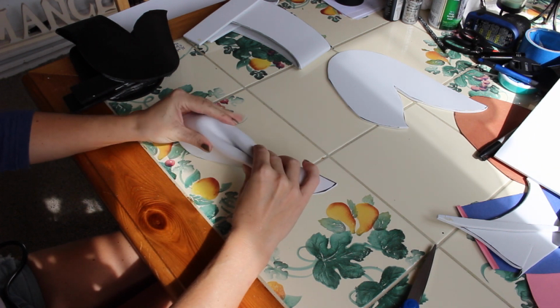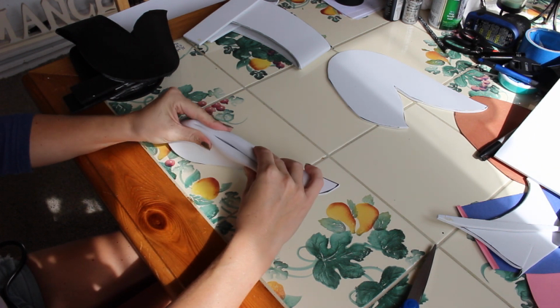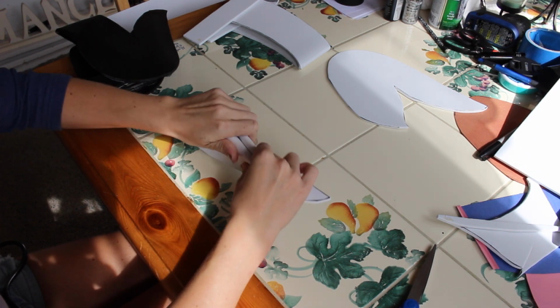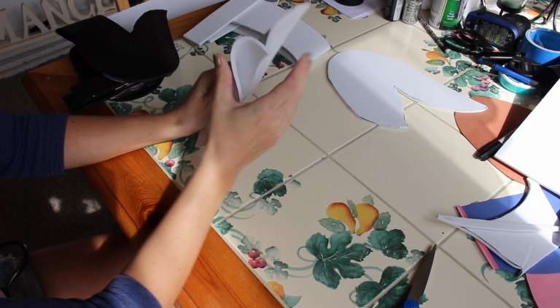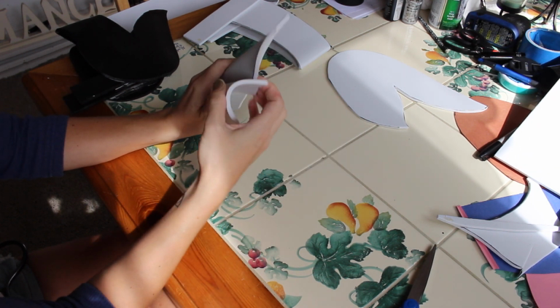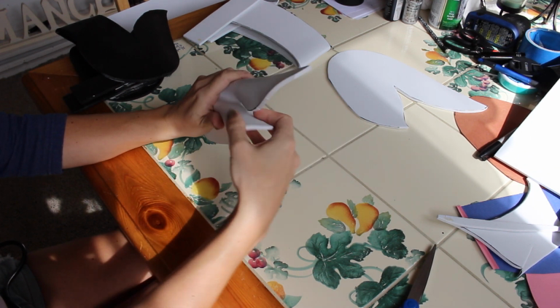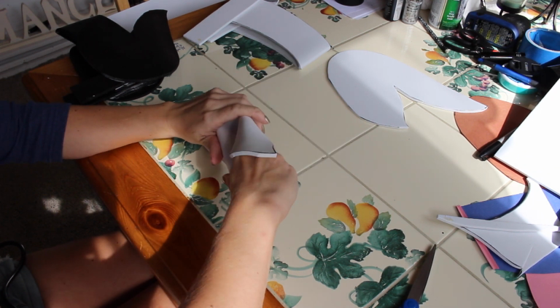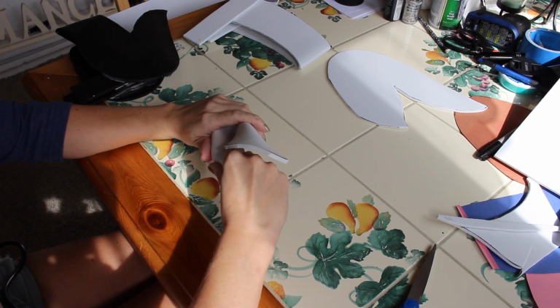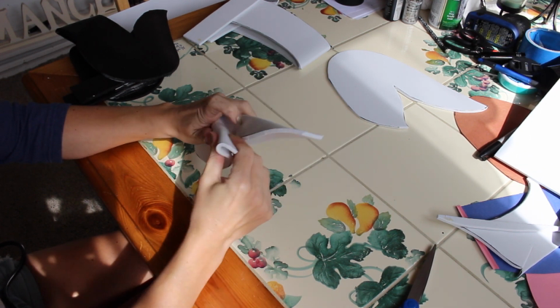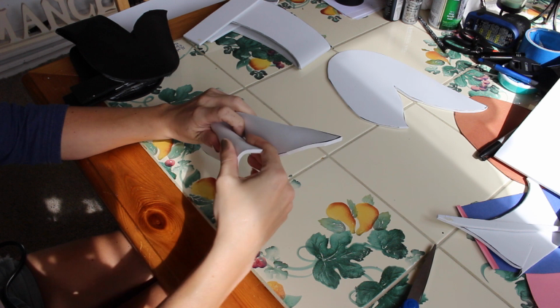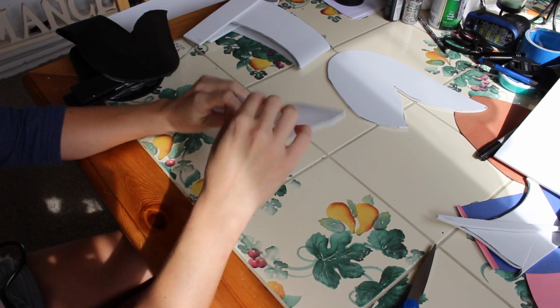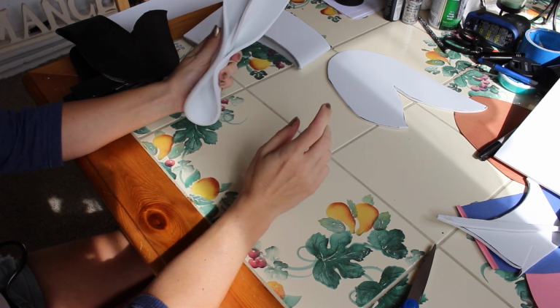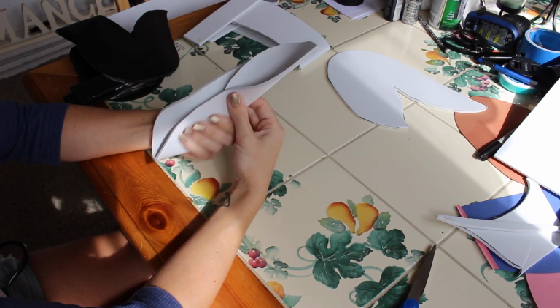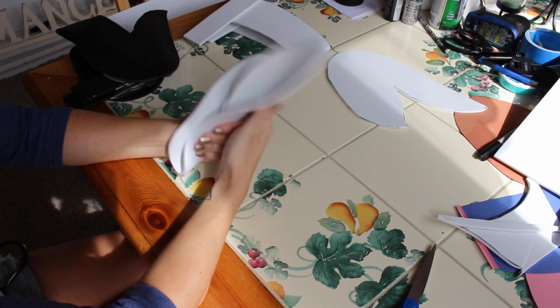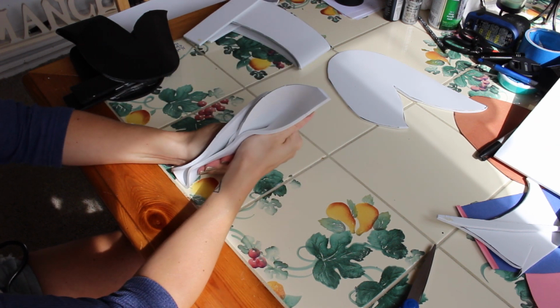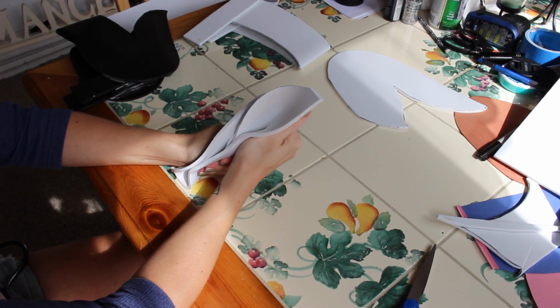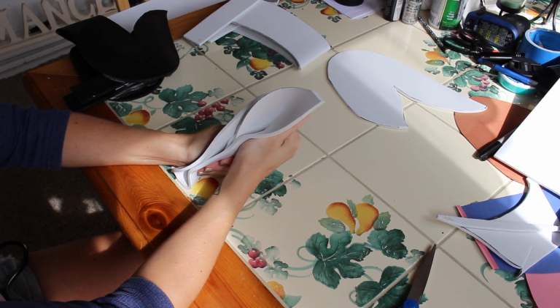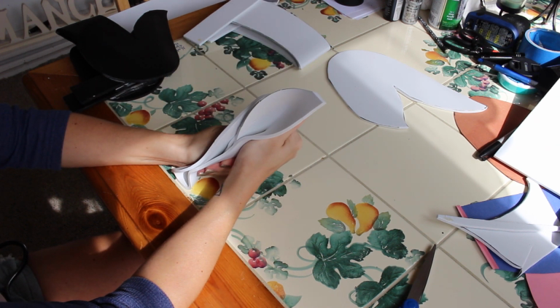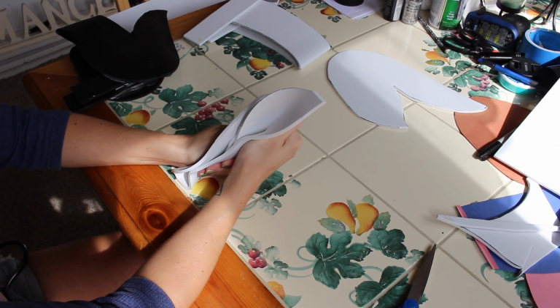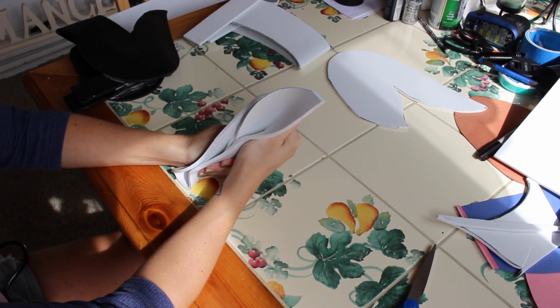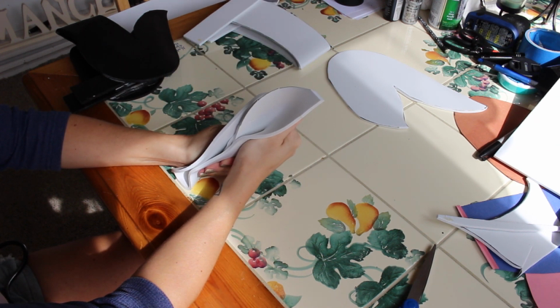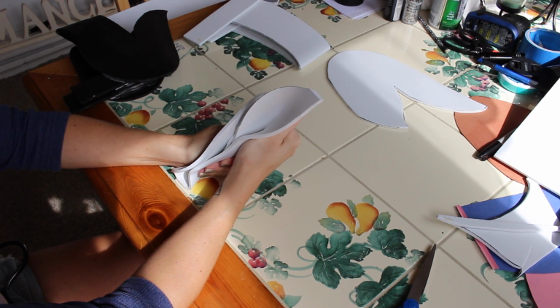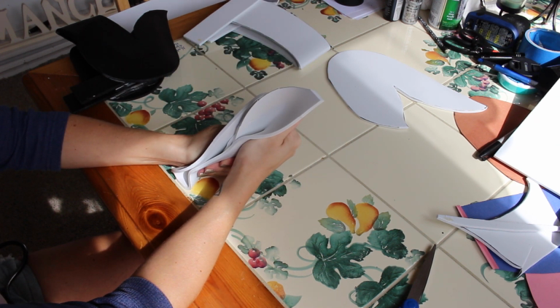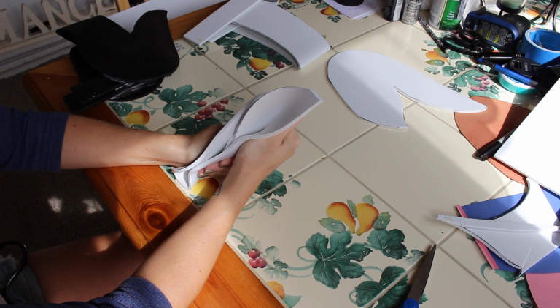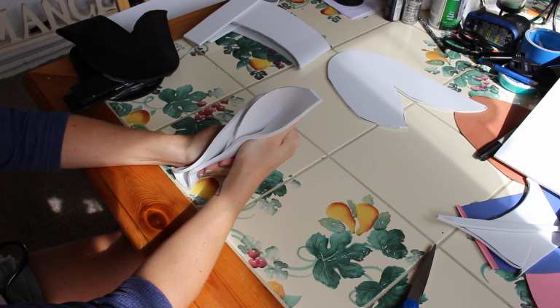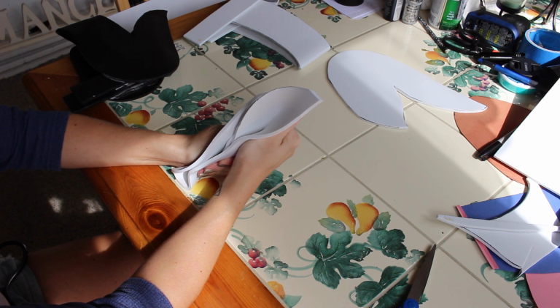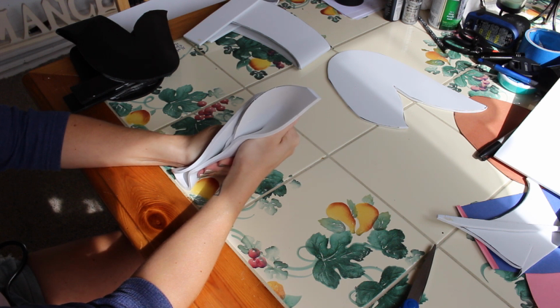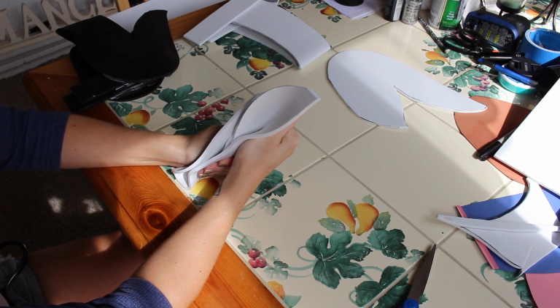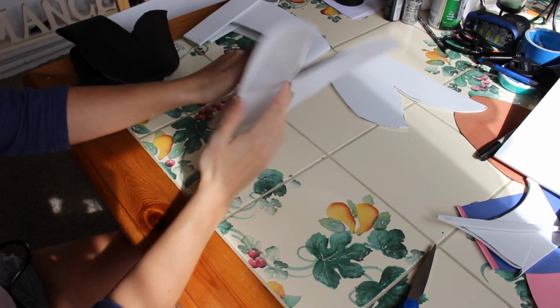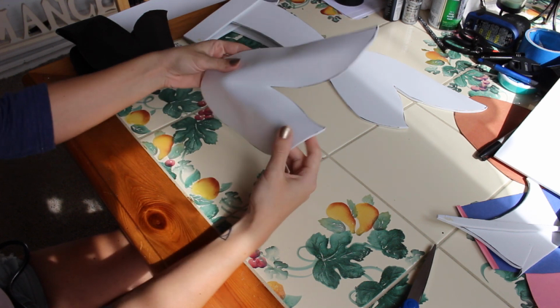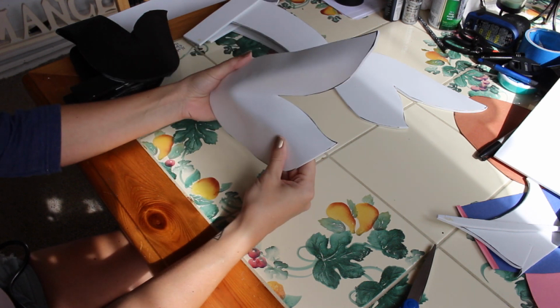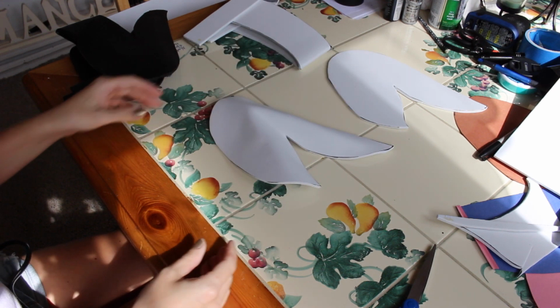Probably eventually I might redo them, but for a quick fix this worked out really well. You're going to heat them up and fold them over and just keep them folded until the foam cools down so that way it retains its shape.